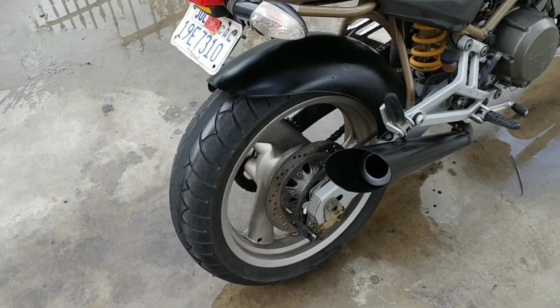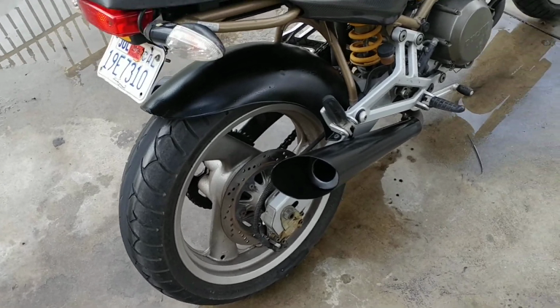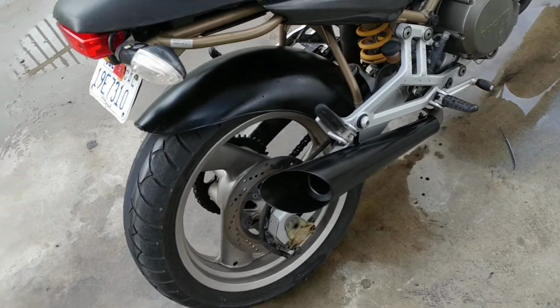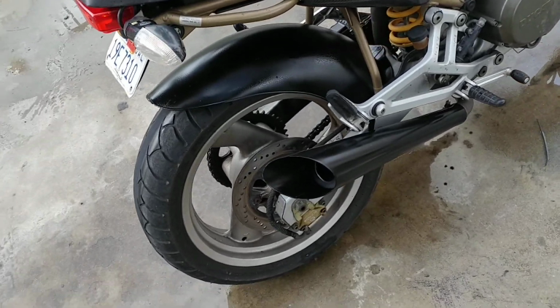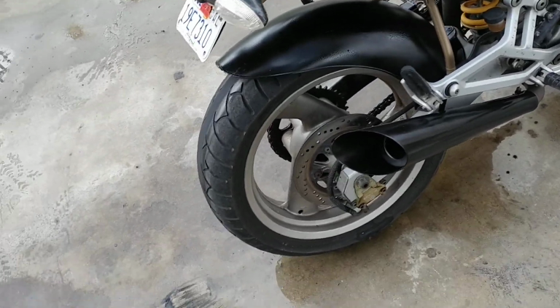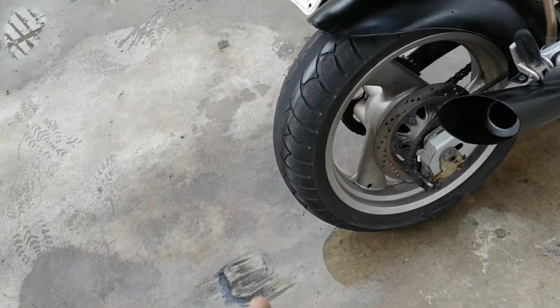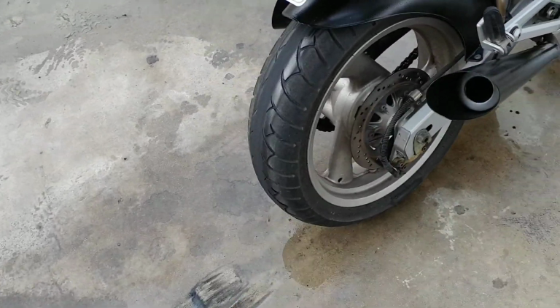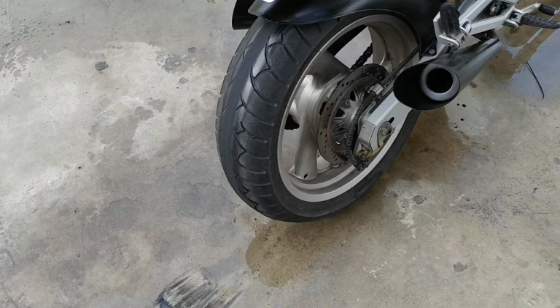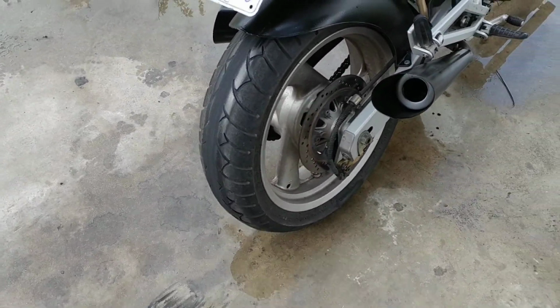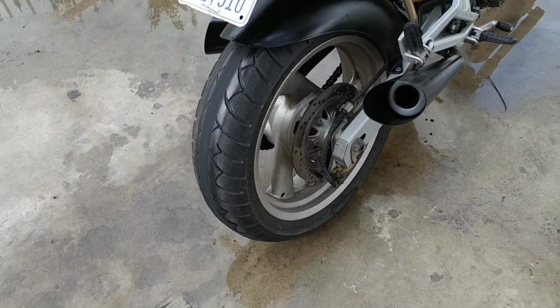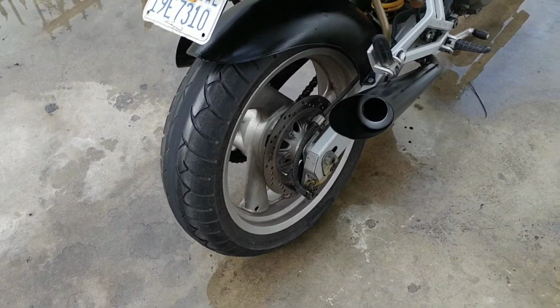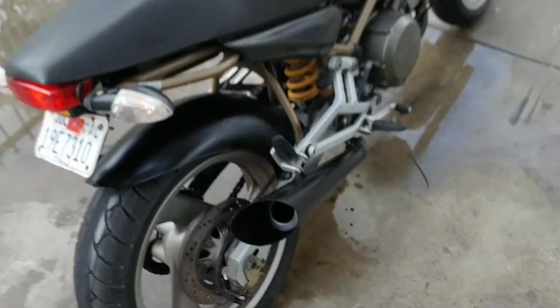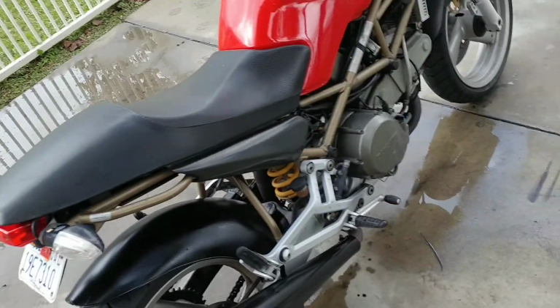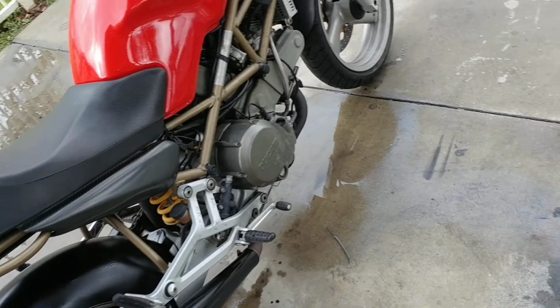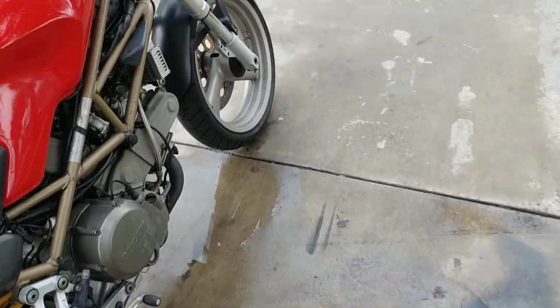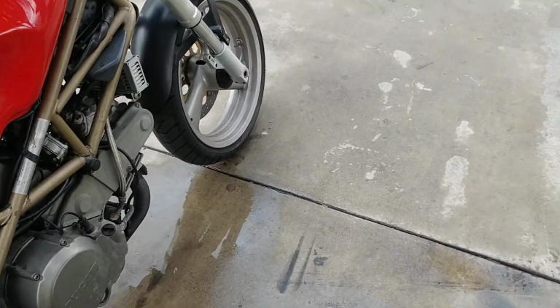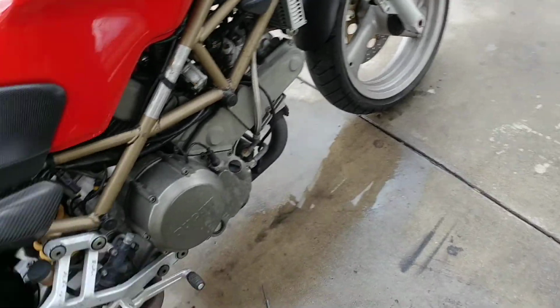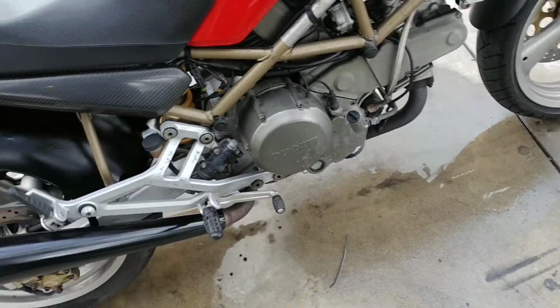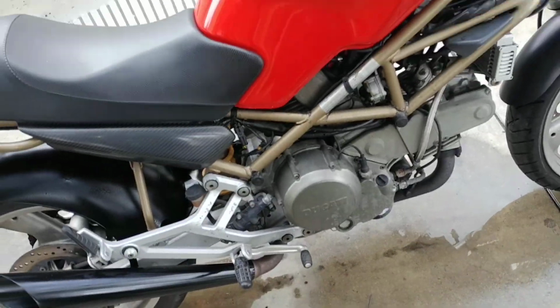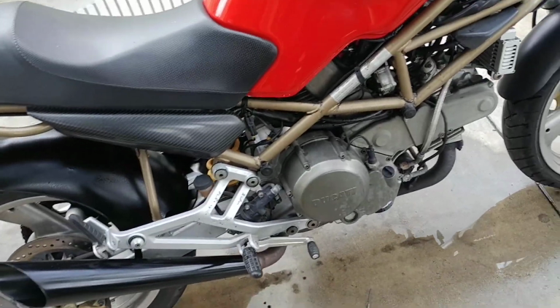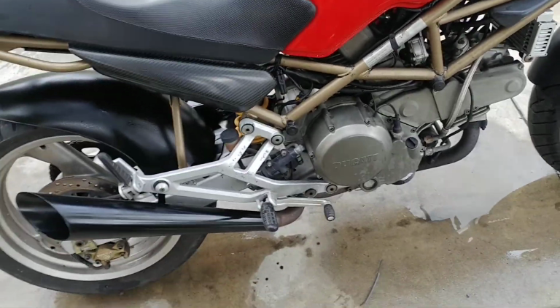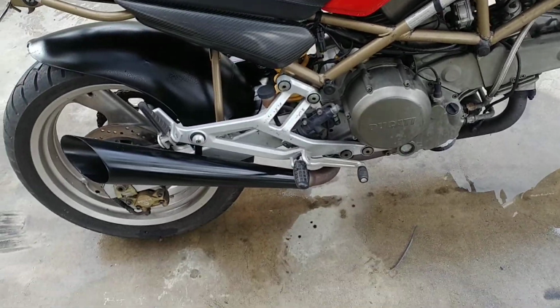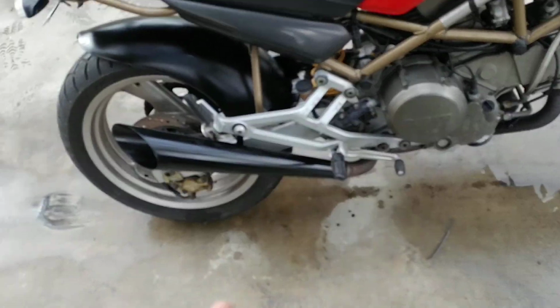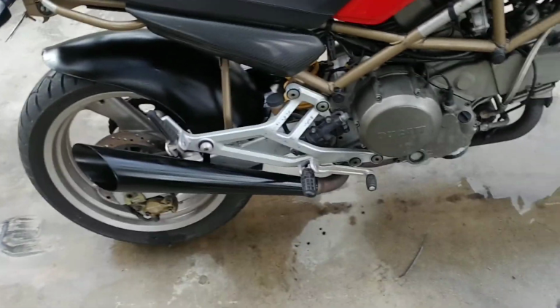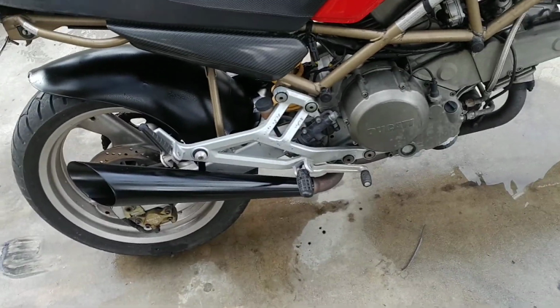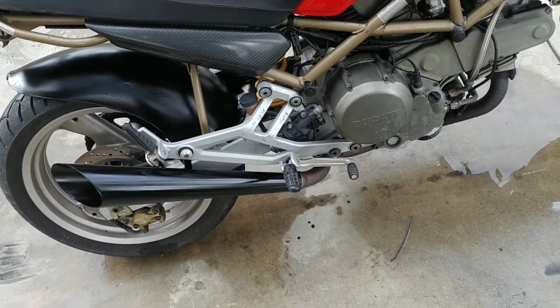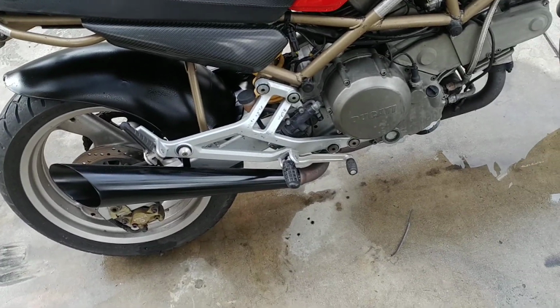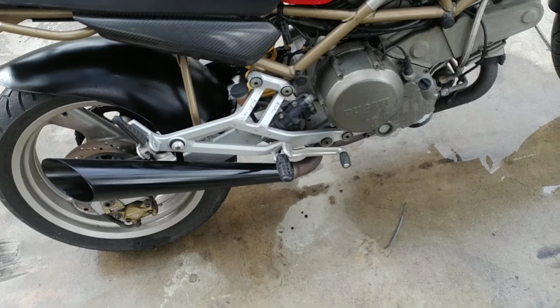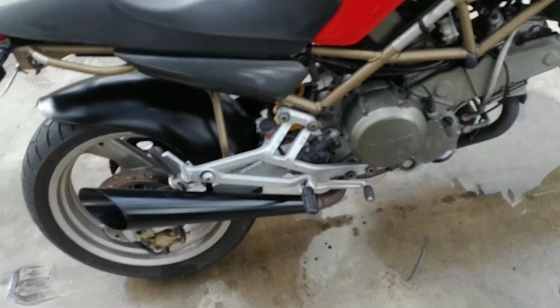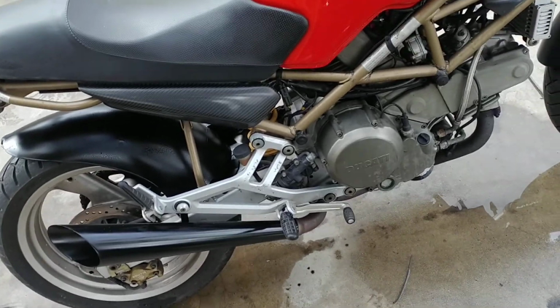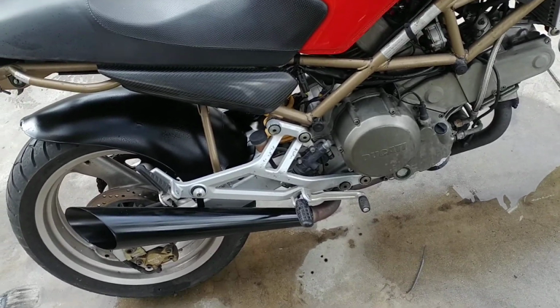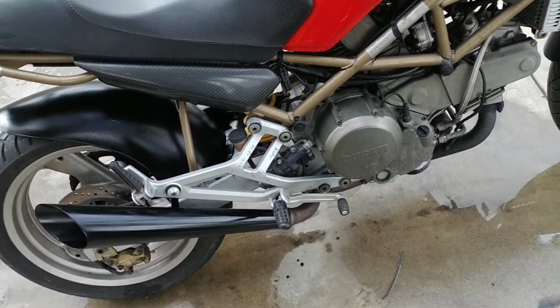Got tags to July of this year. It is a salvage title — I'm not sure why, I bought the bike that way. It's ridden straight ever since.